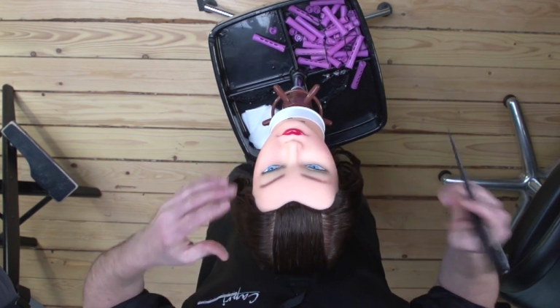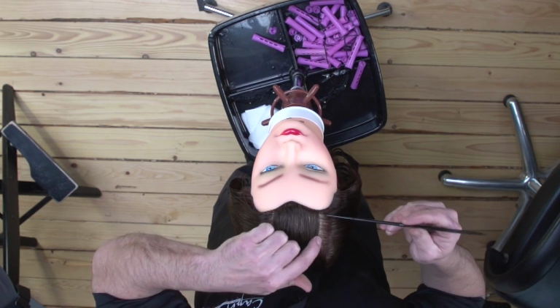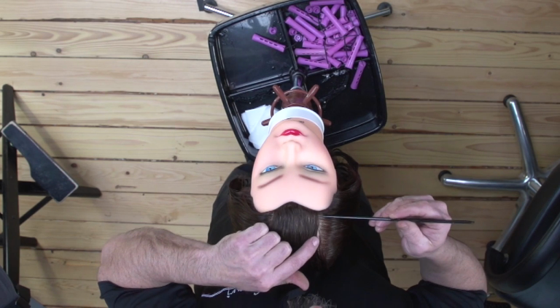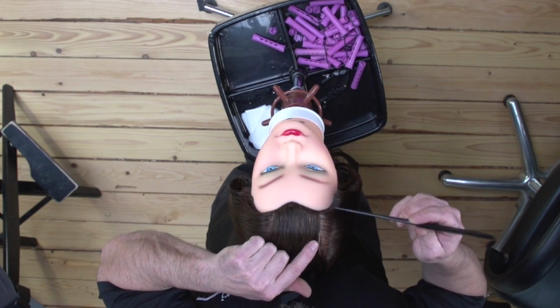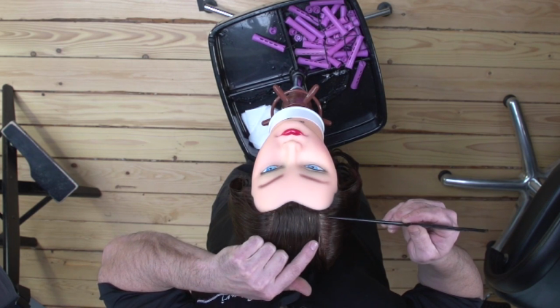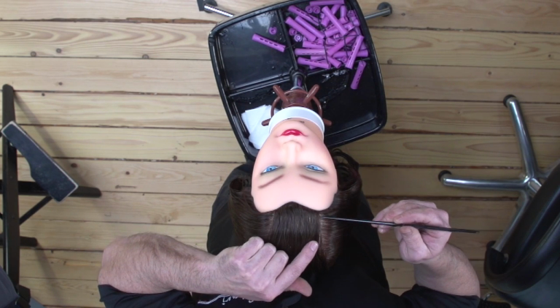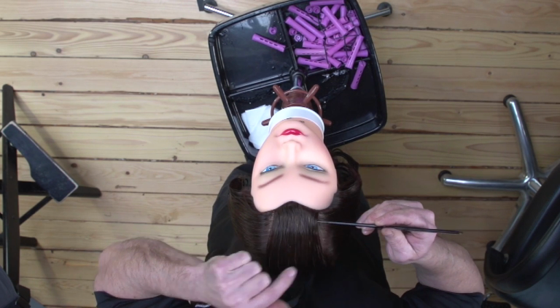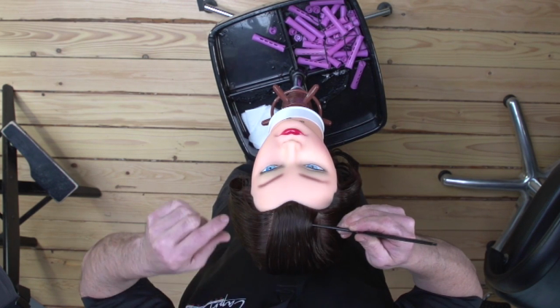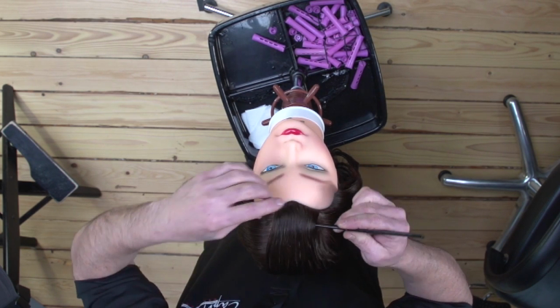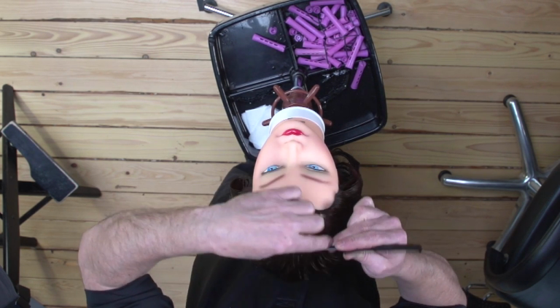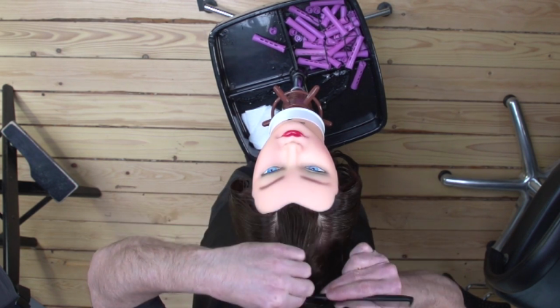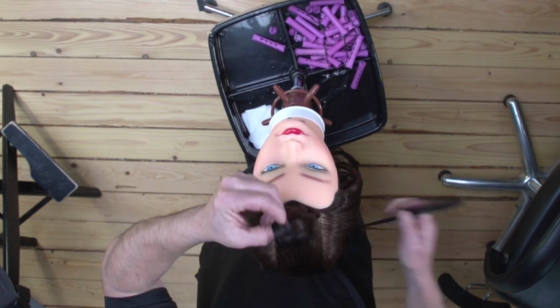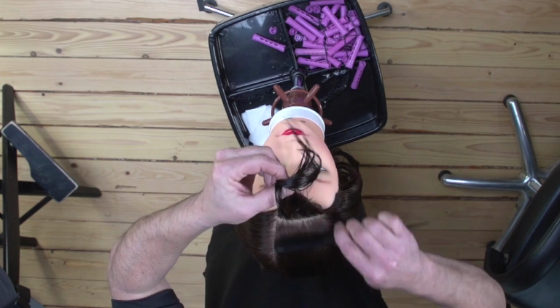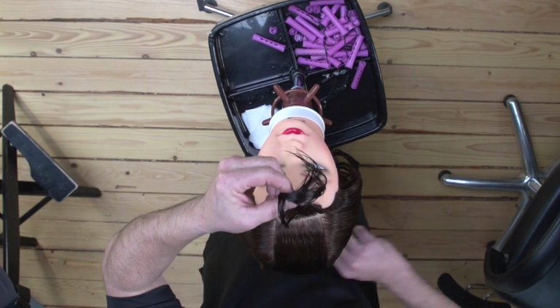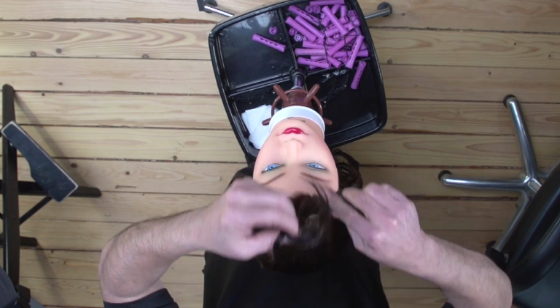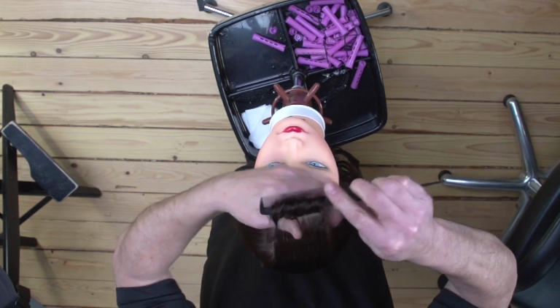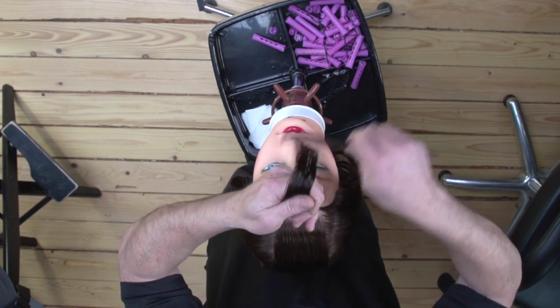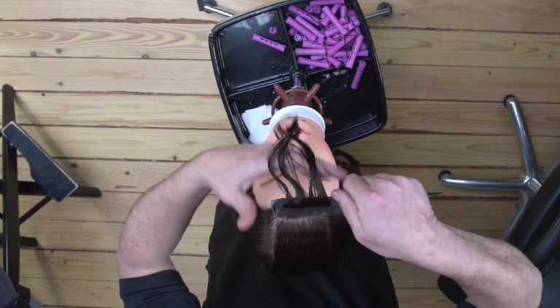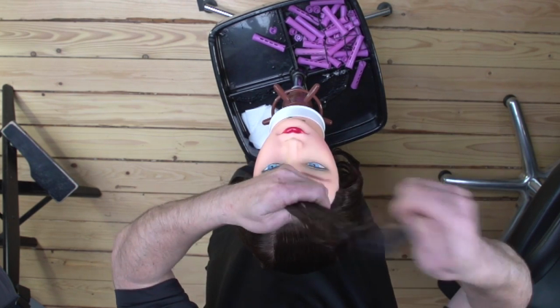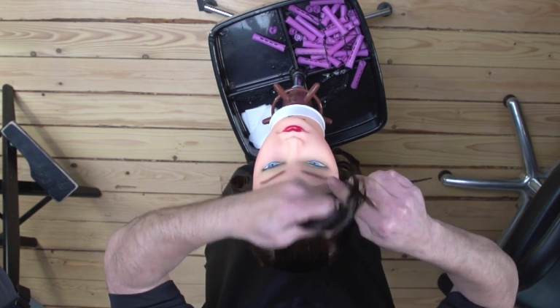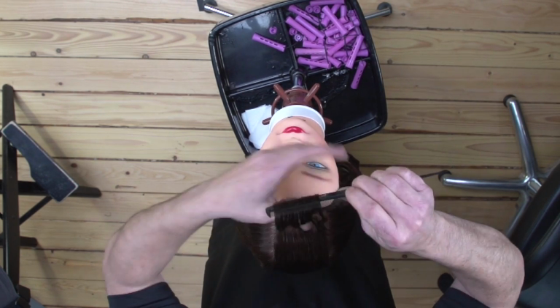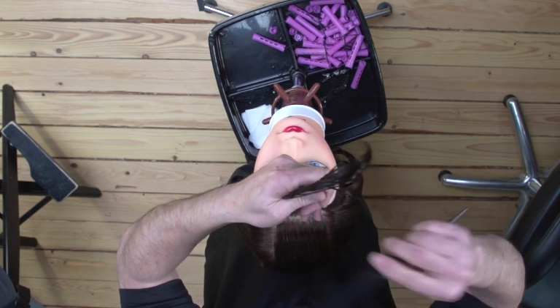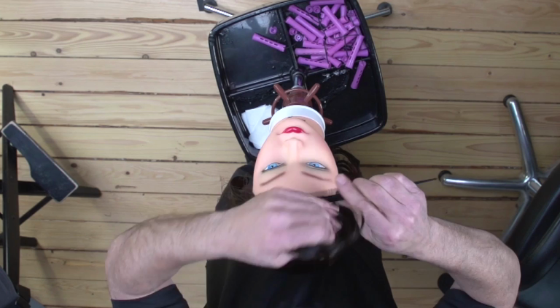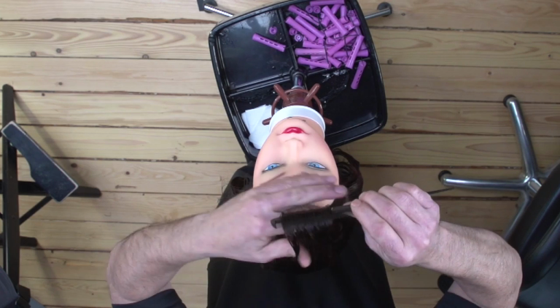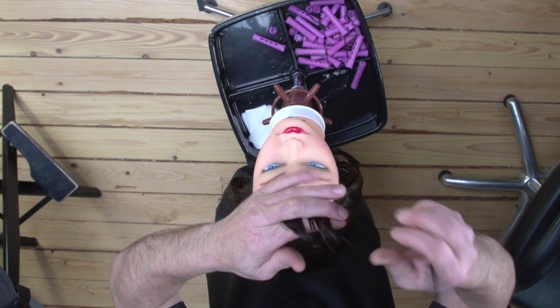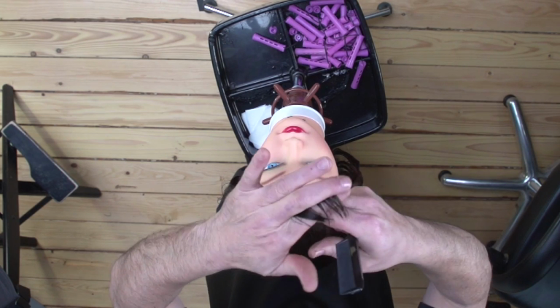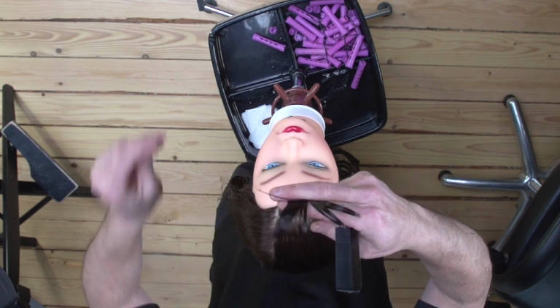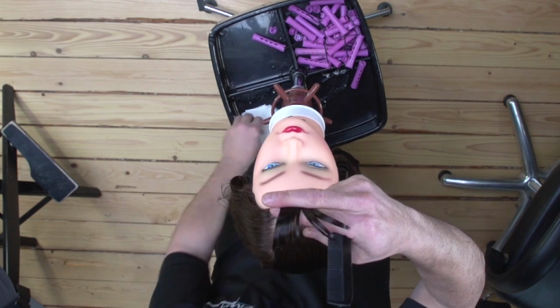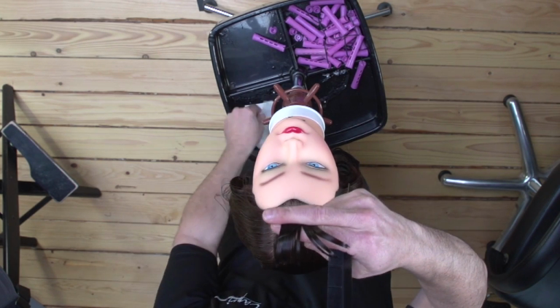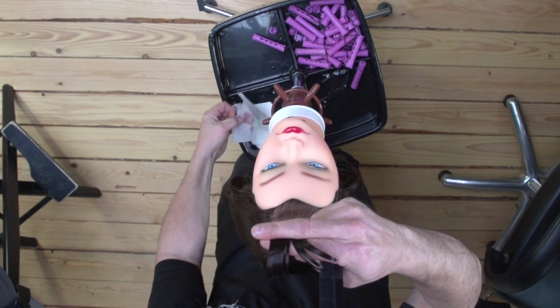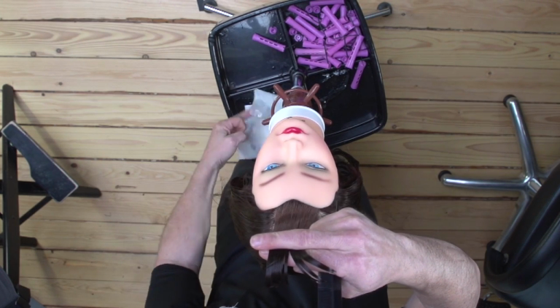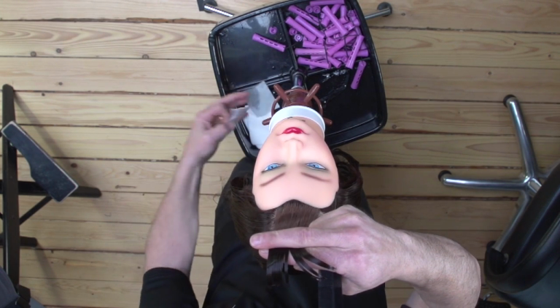You're going to start at the front hairline and take a section the diameter of one of the perm rods you're going to use. Hold the hair at 90 degrees and place an end paper on the ends.